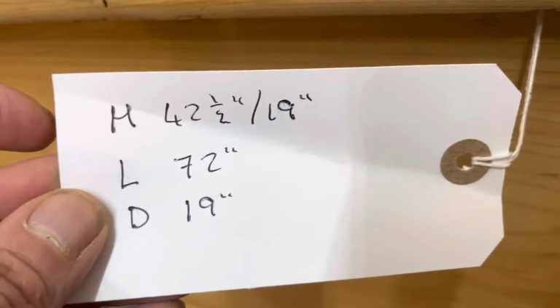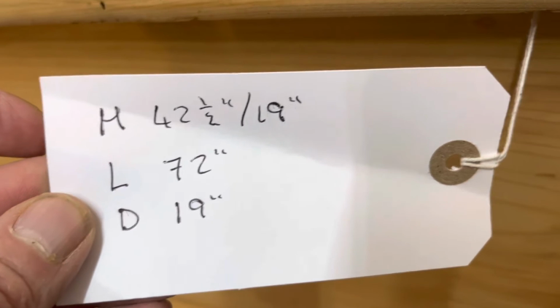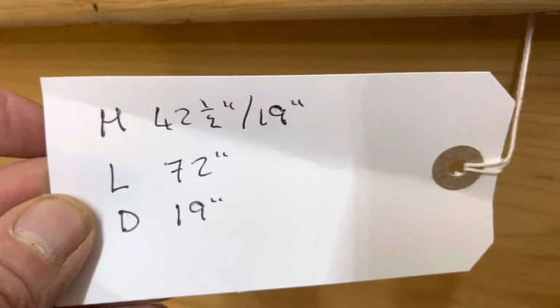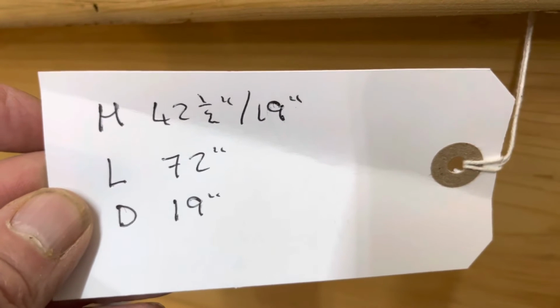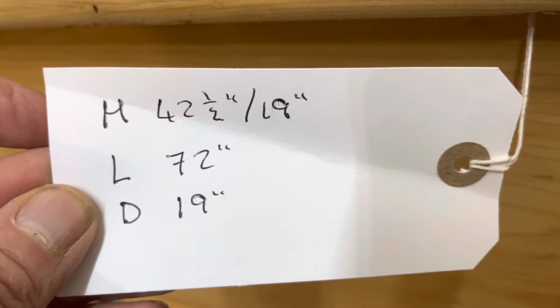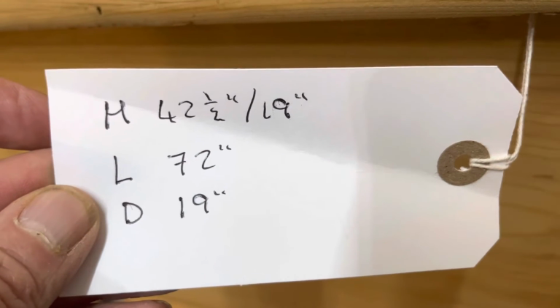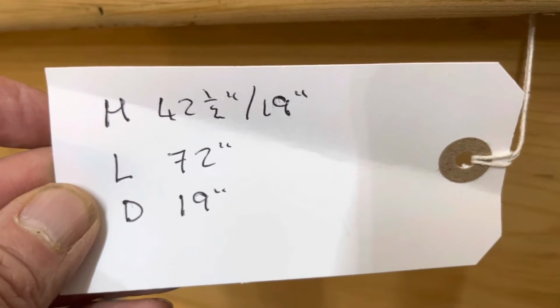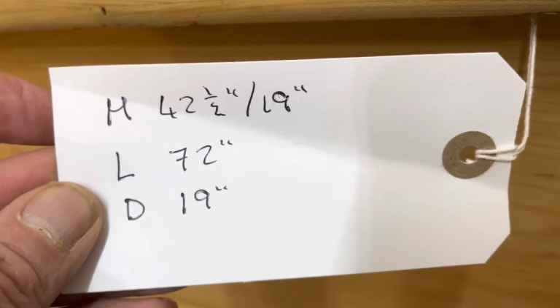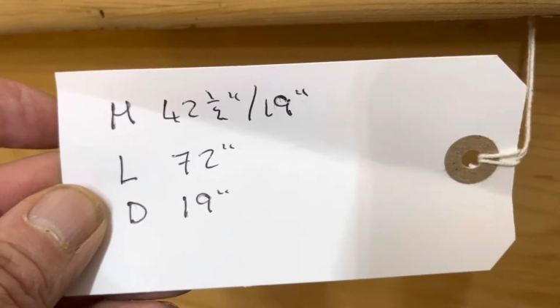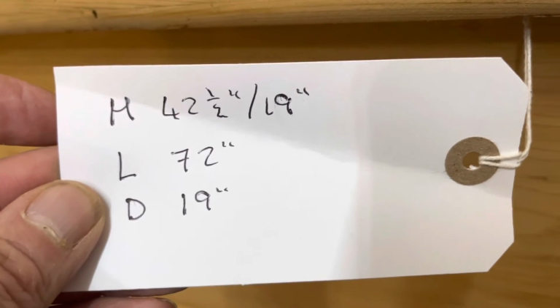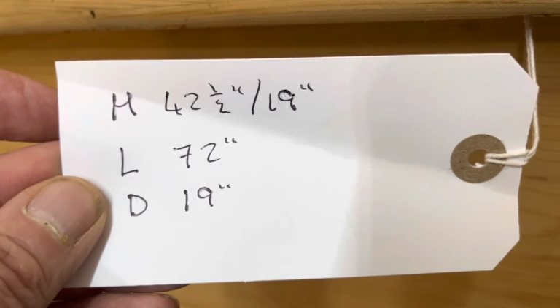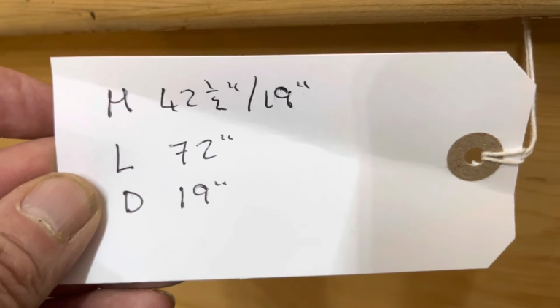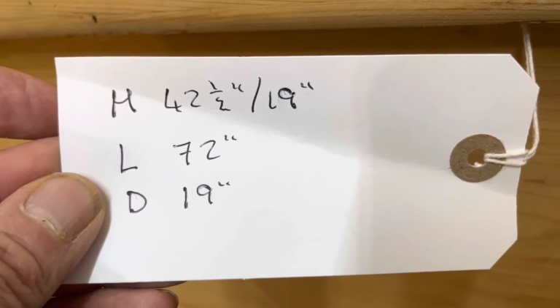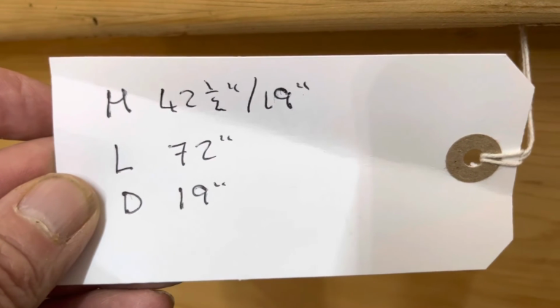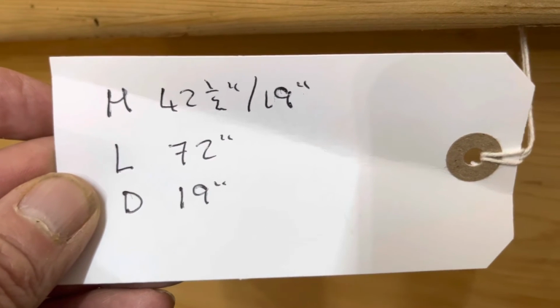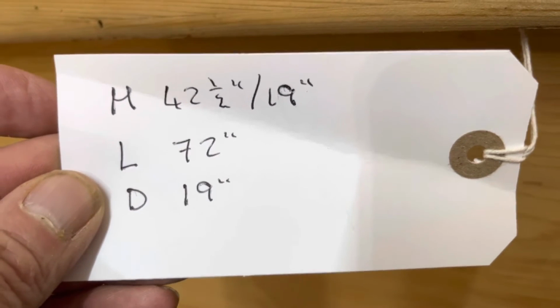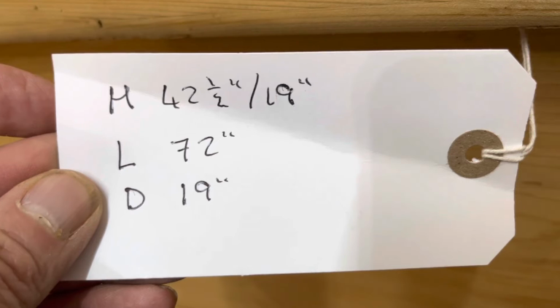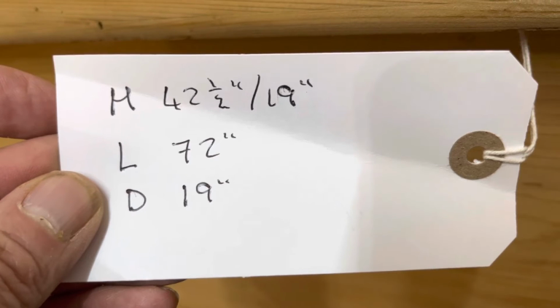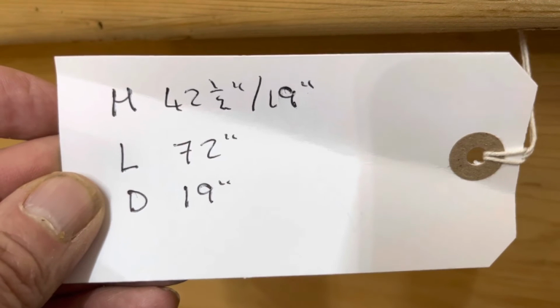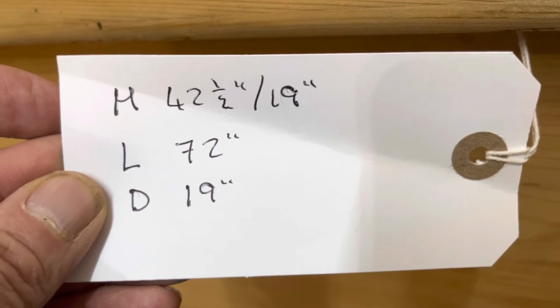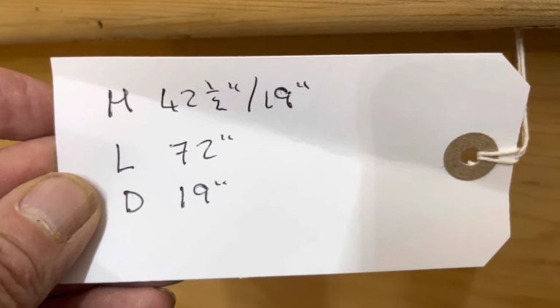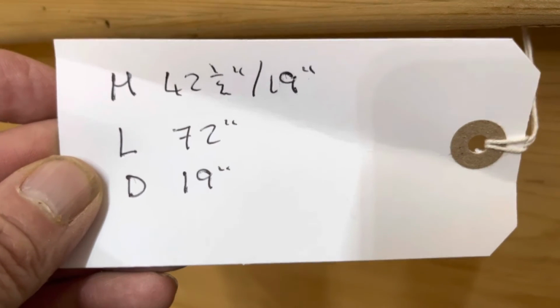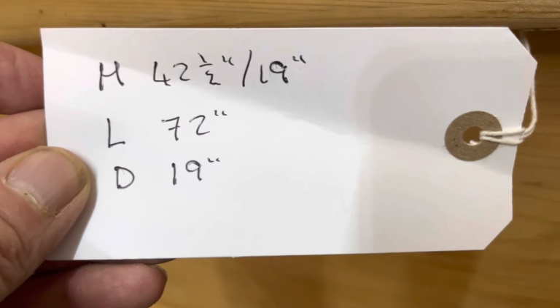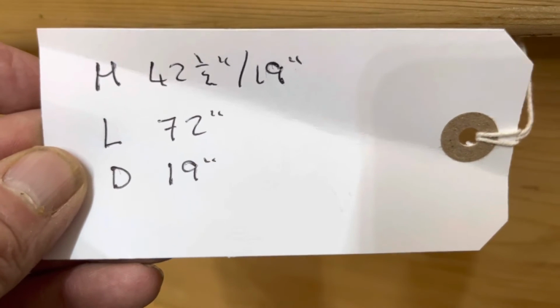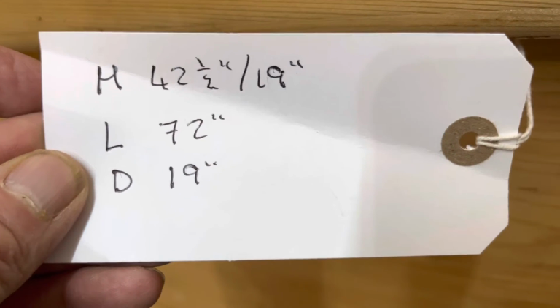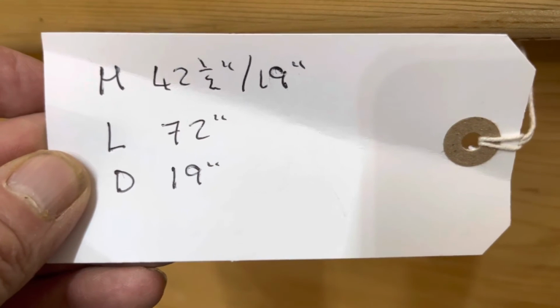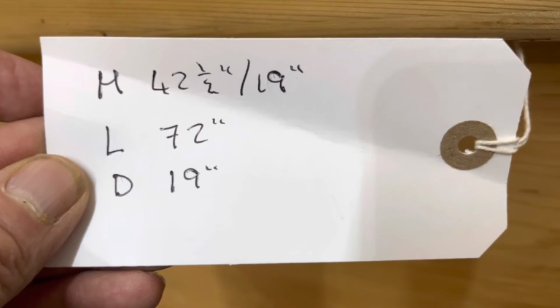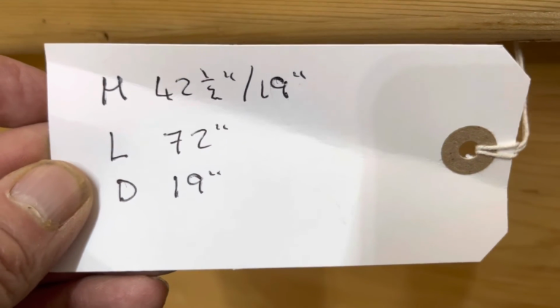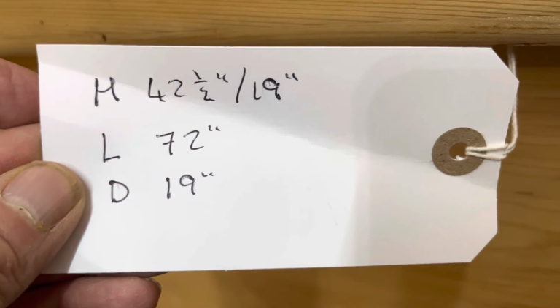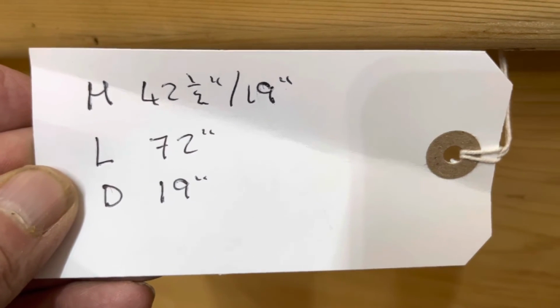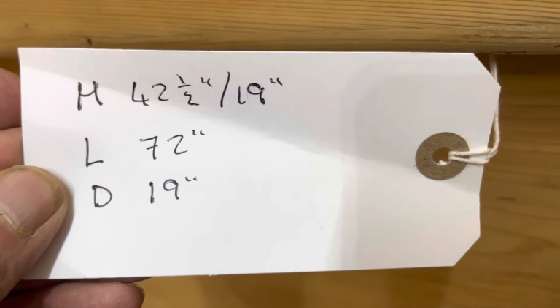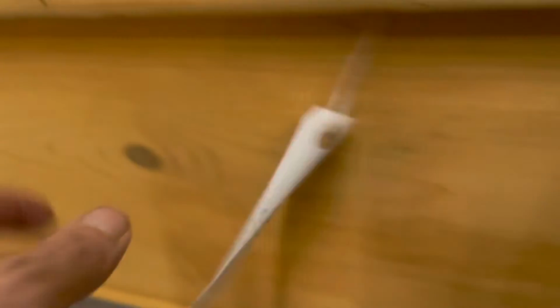The height is 42.5 inches and the seat height is 19 inches. The length is 72 inches at the widest point and at the deepest point is 19 inches.